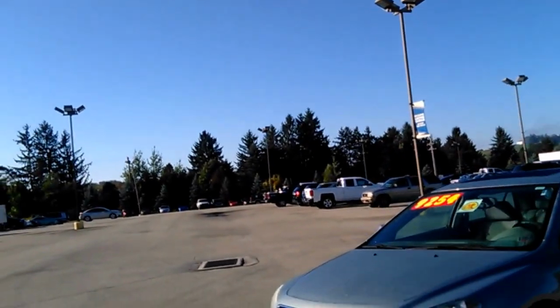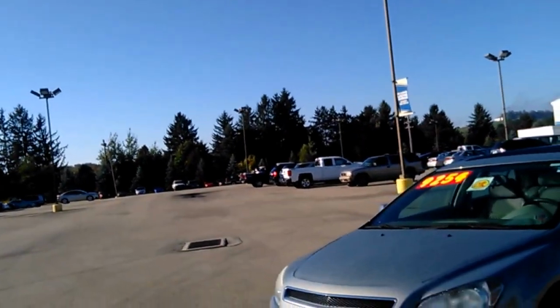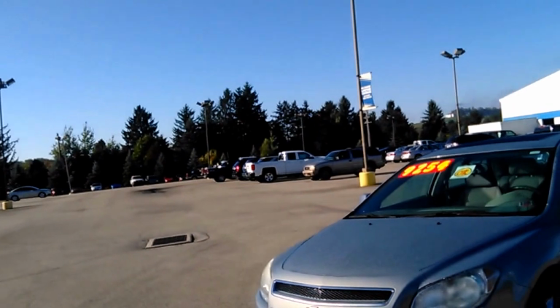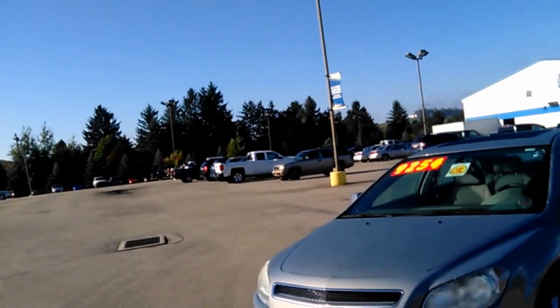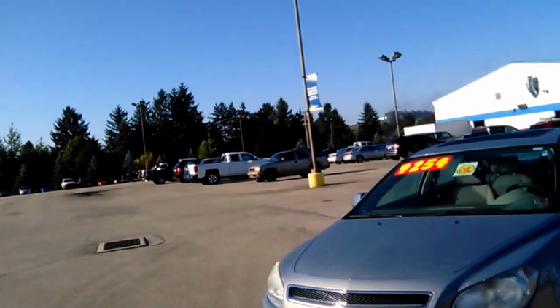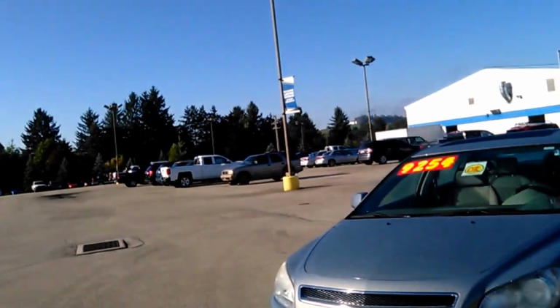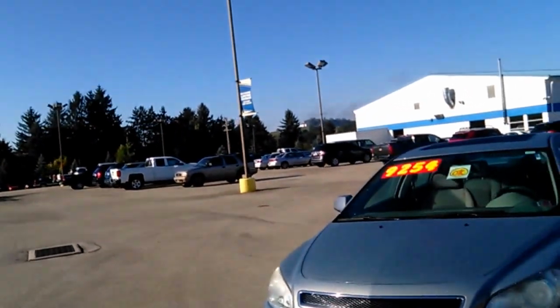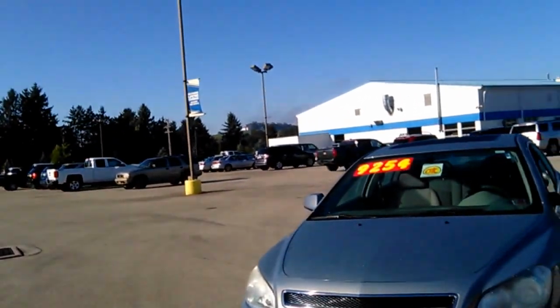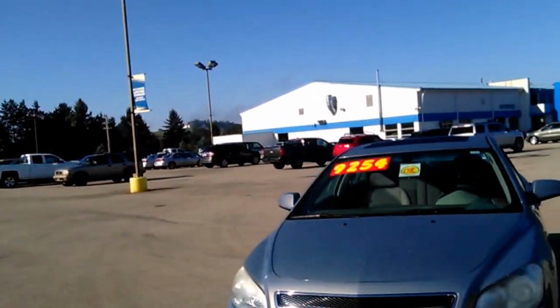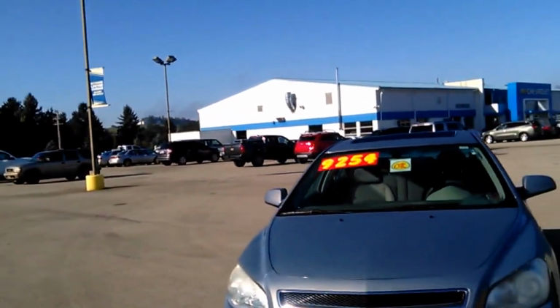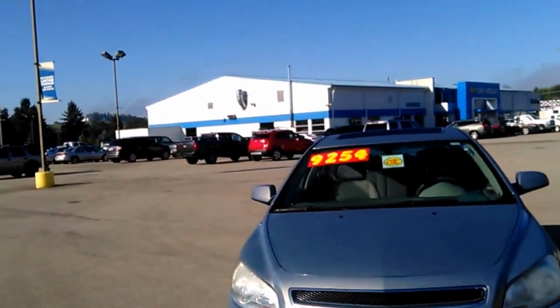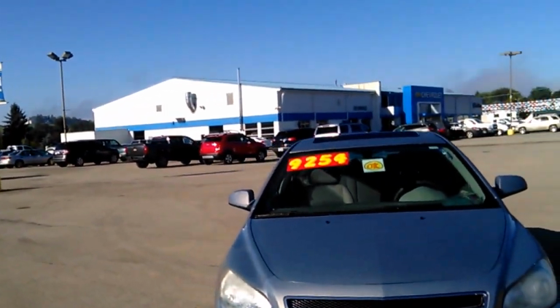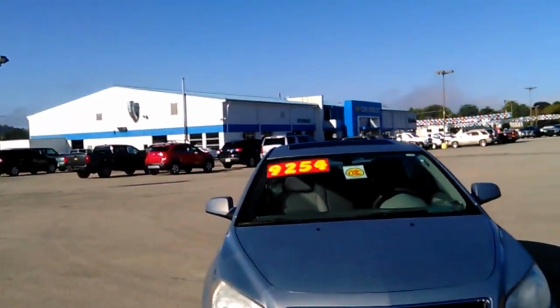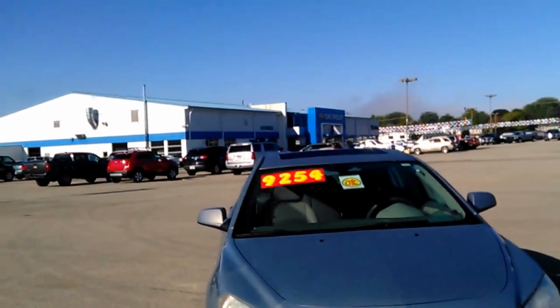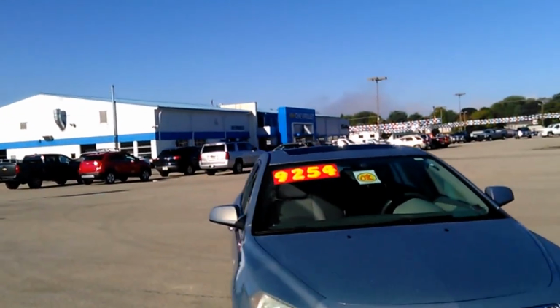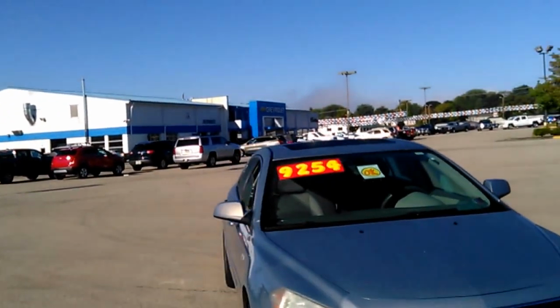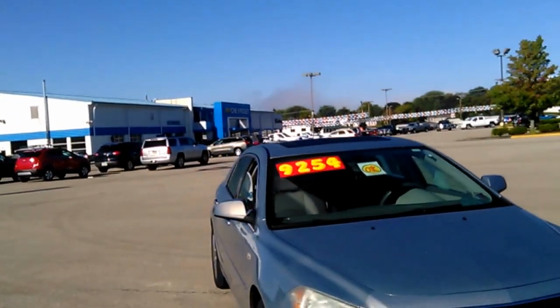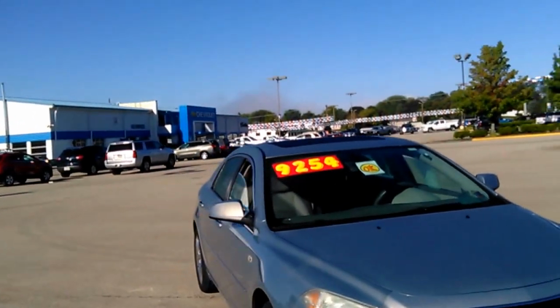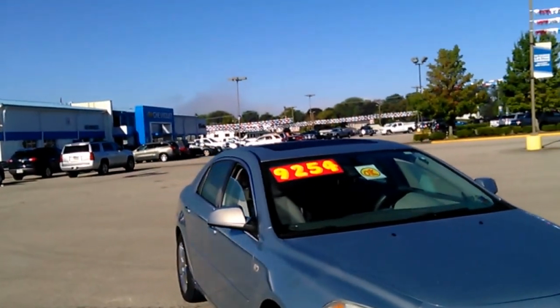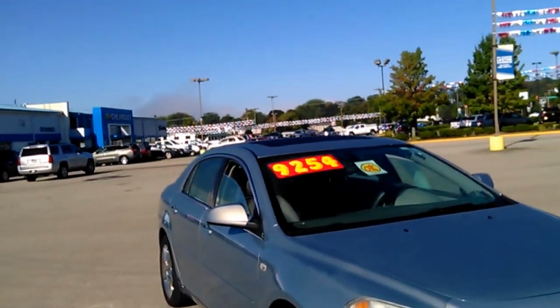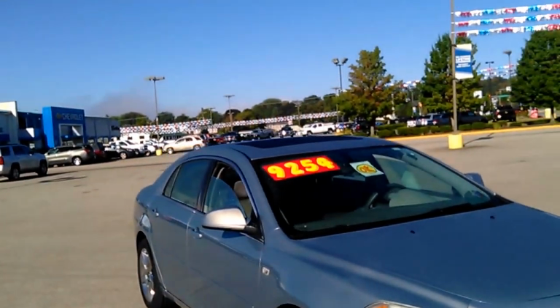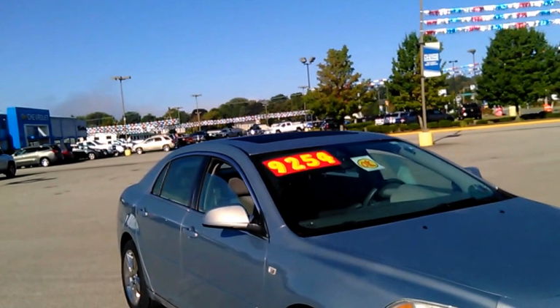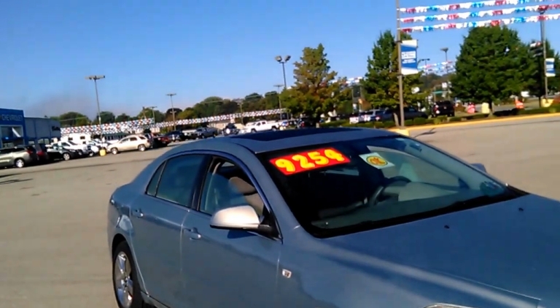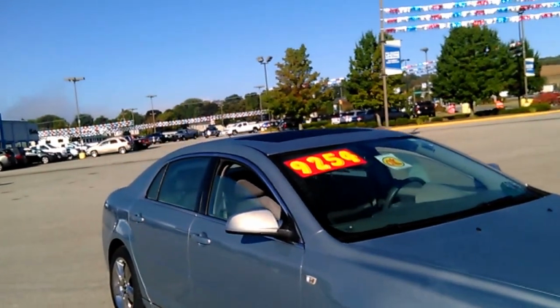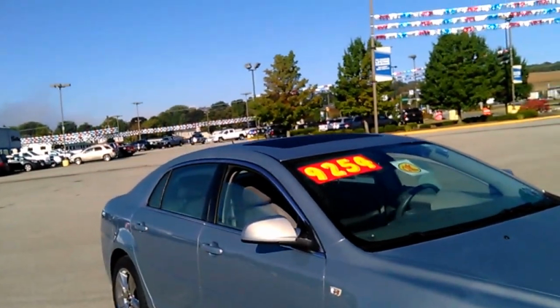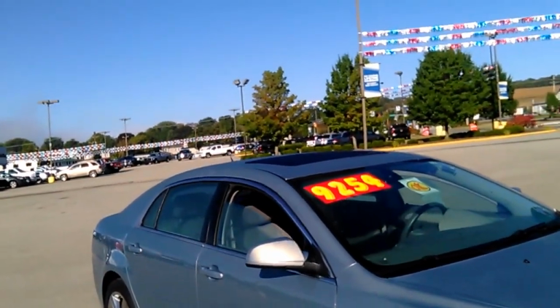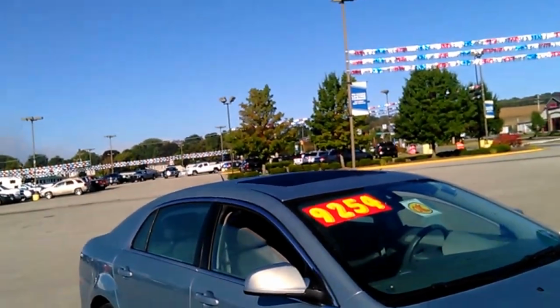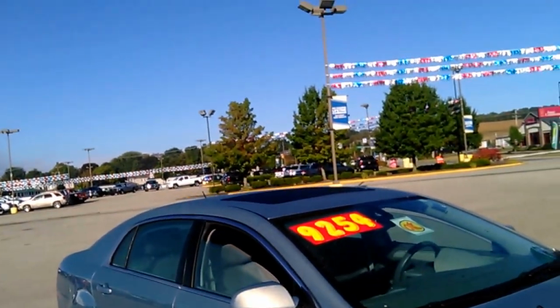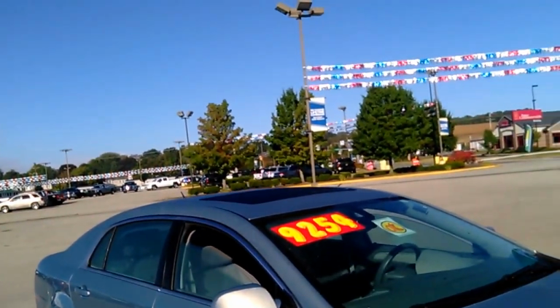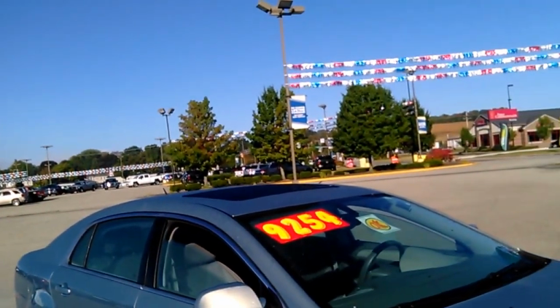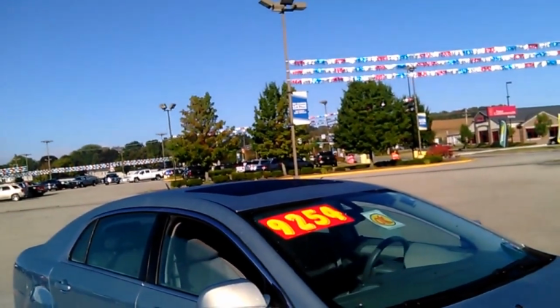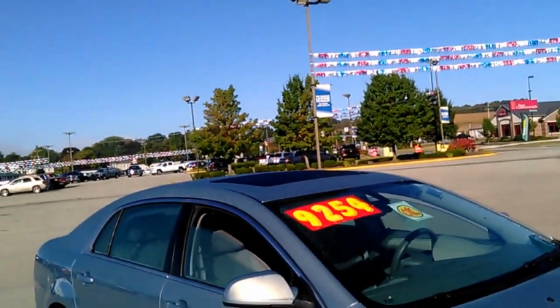It has a PA sticker of 3F16. But if you're going to take this car to Ohio, it's no big deal. And the price on the window is $92.54.